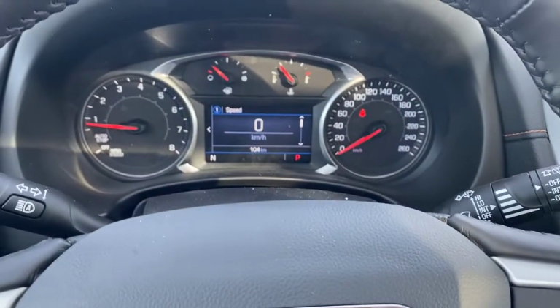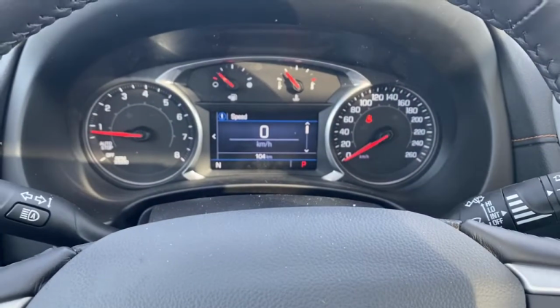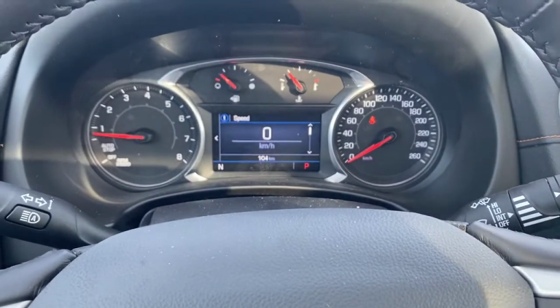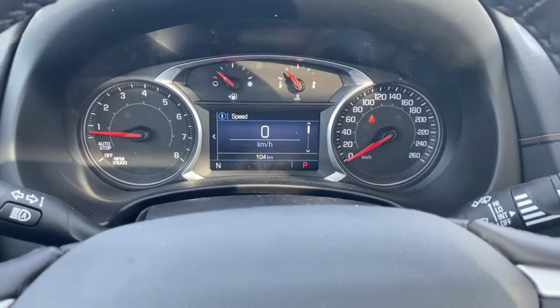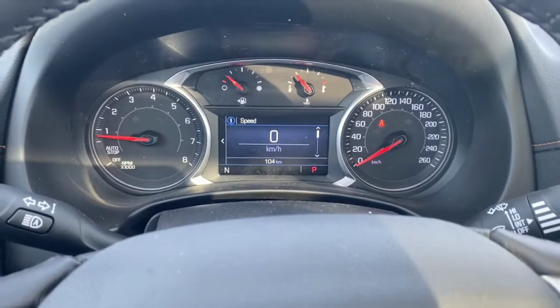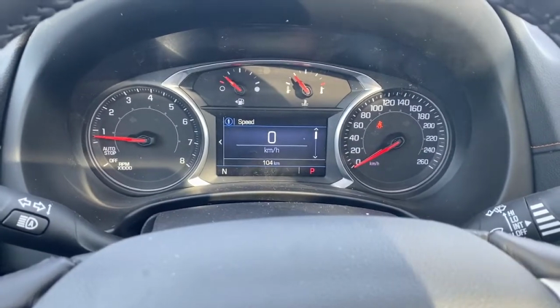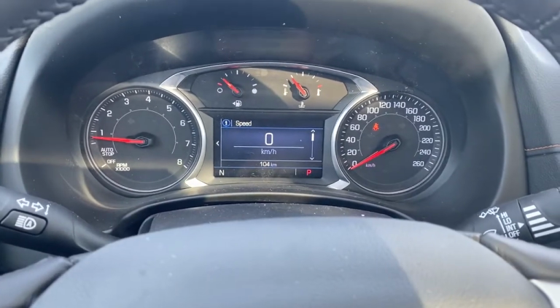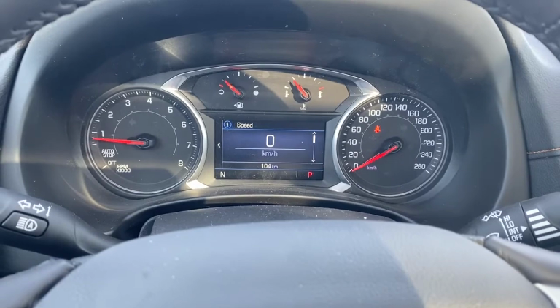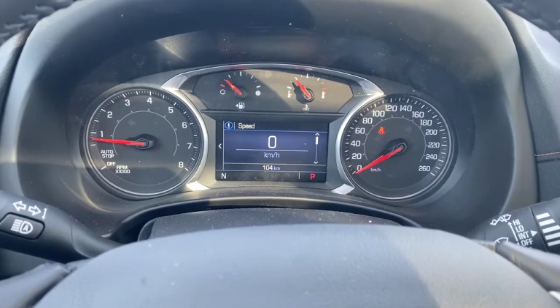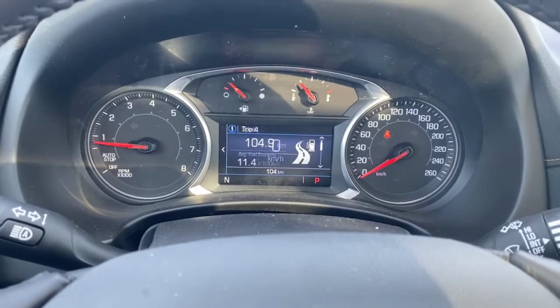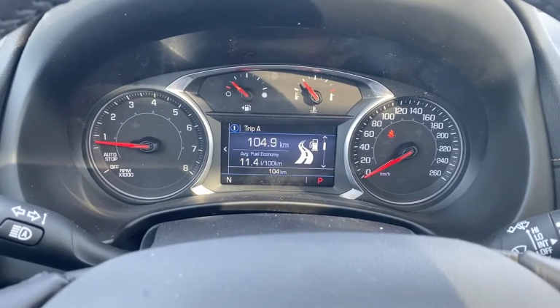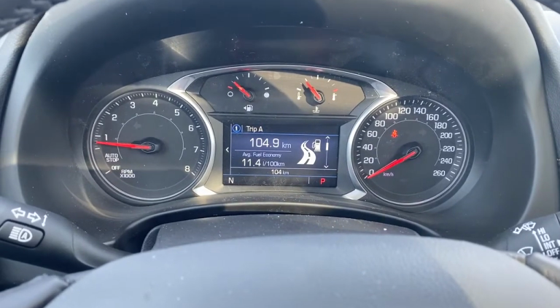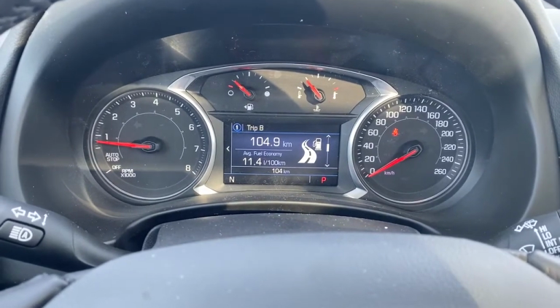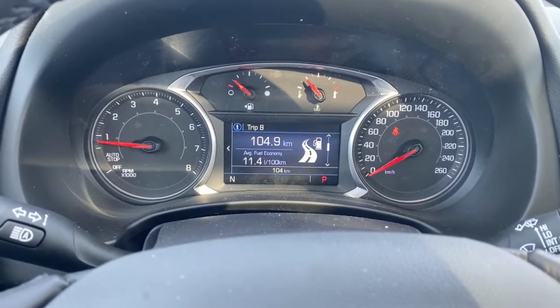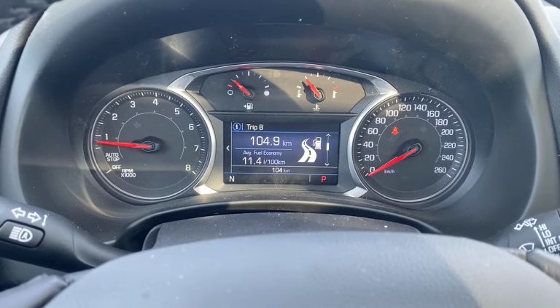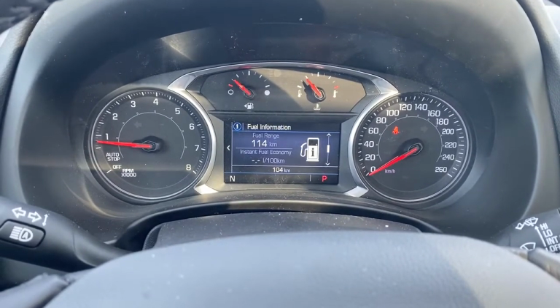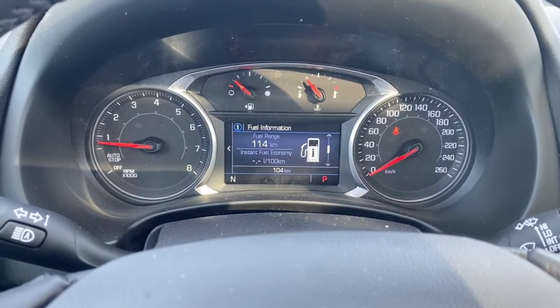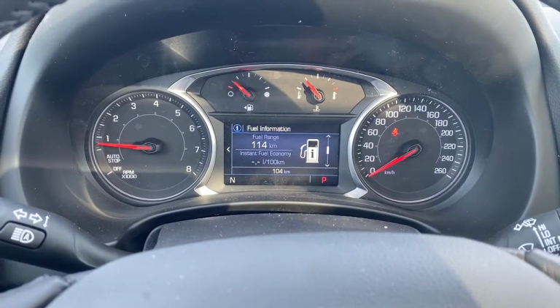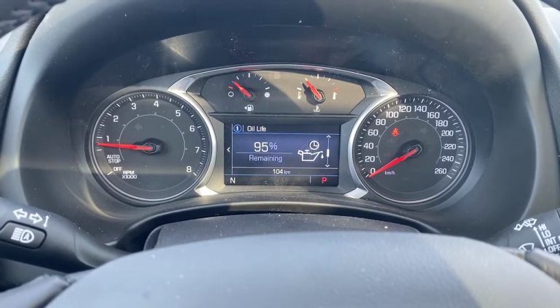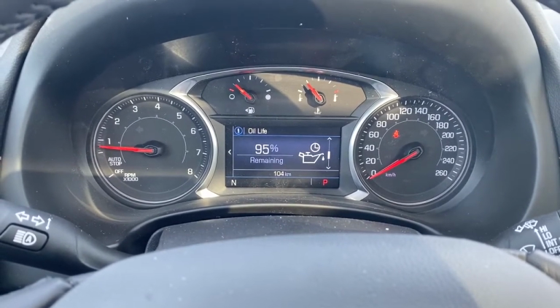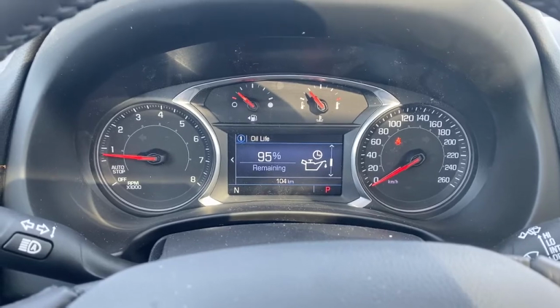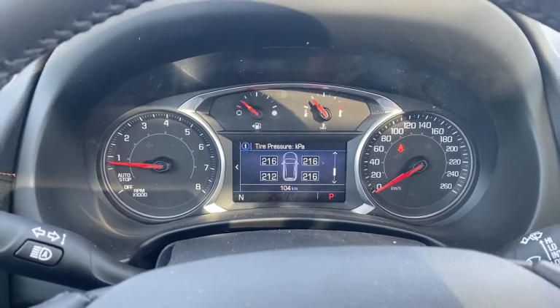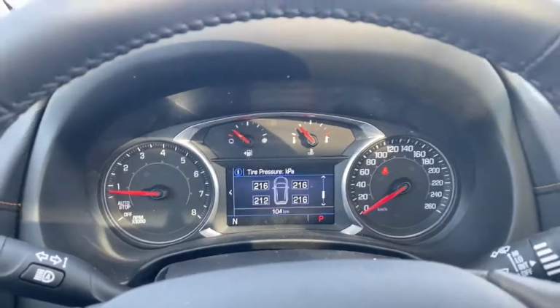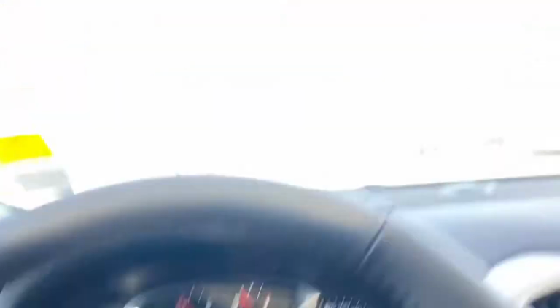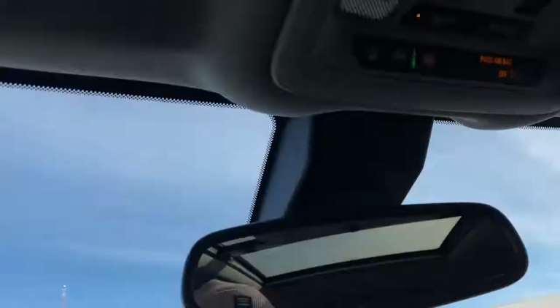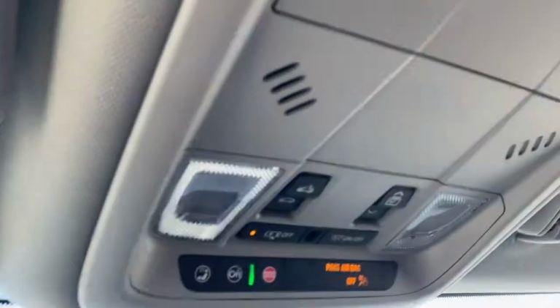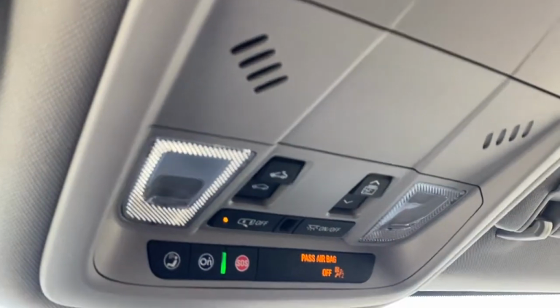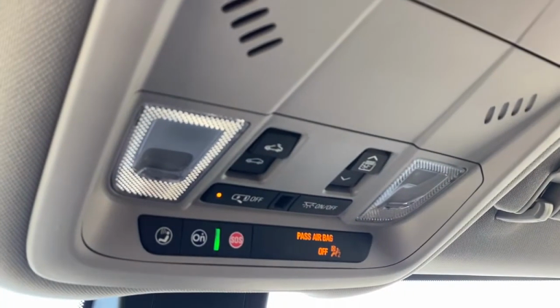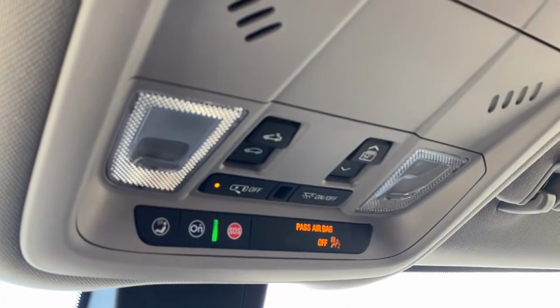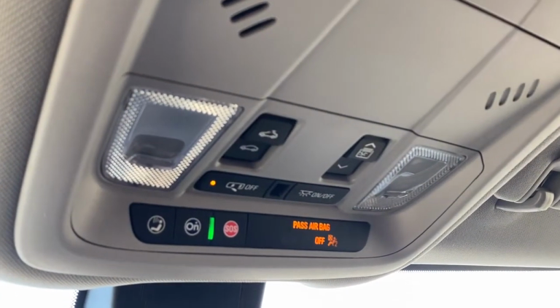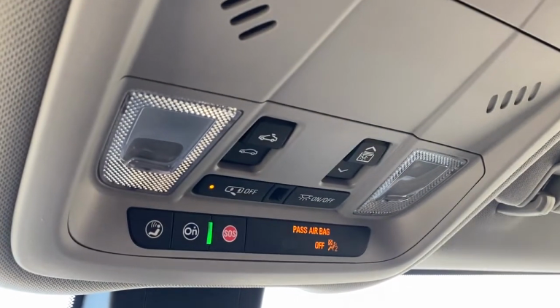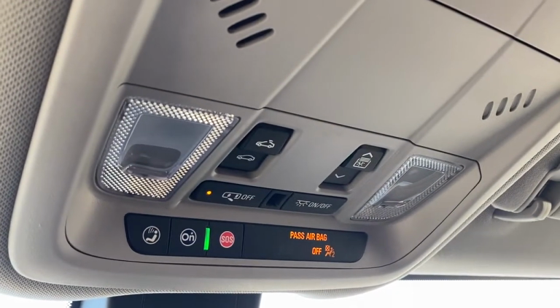This here is the digital dash. We're able to scroll through the dash by using those arrow buttons located on the steering wheel. Up above are the power moonroof buttons and OnStar.